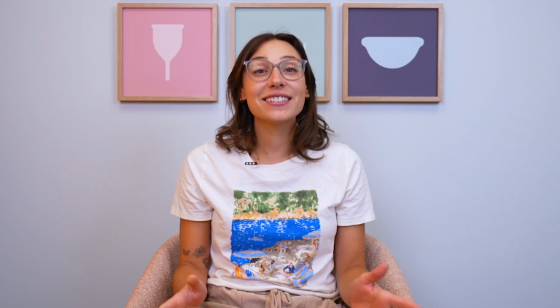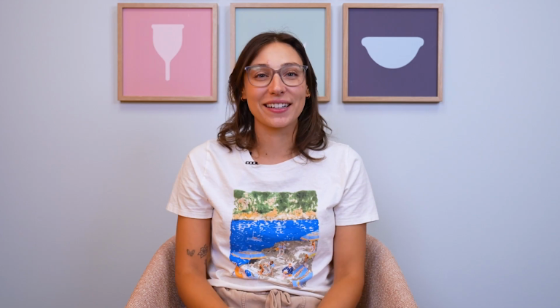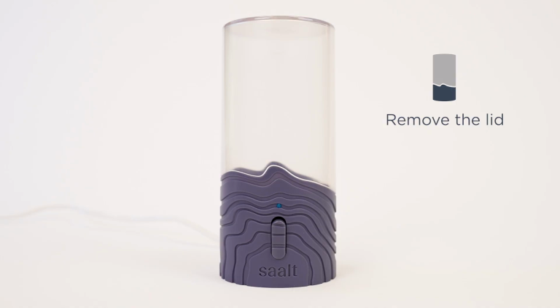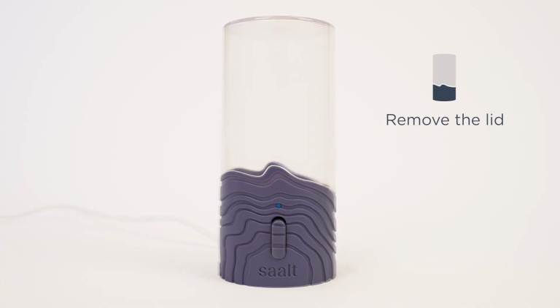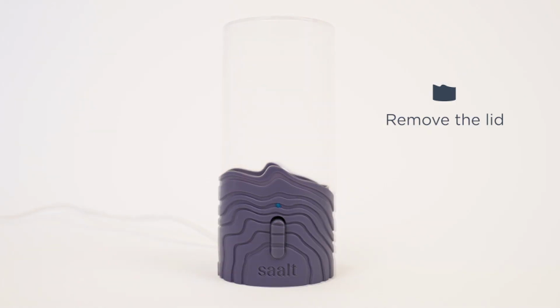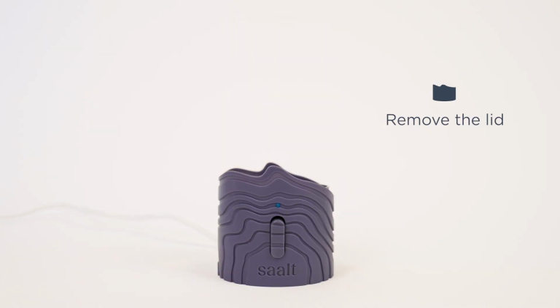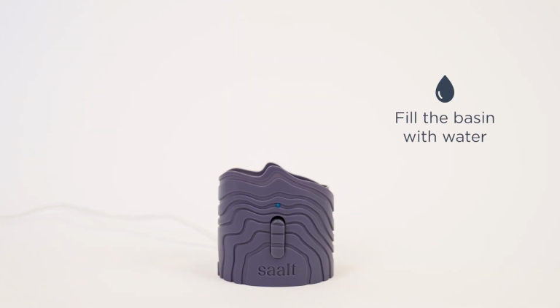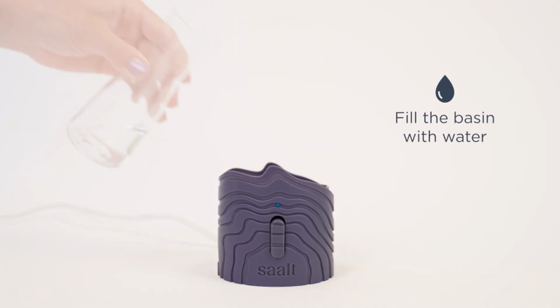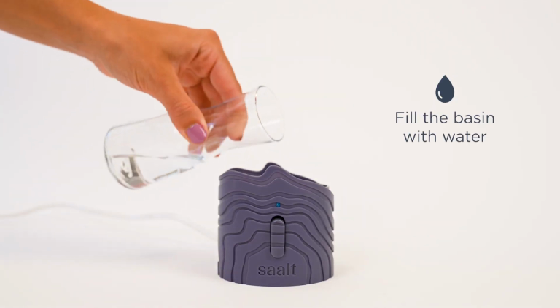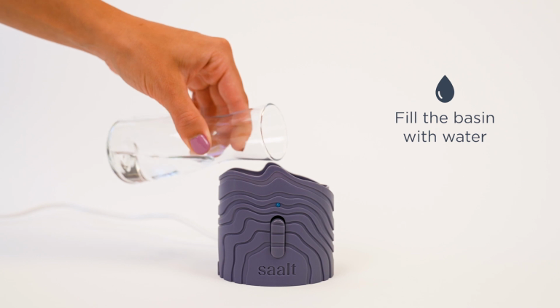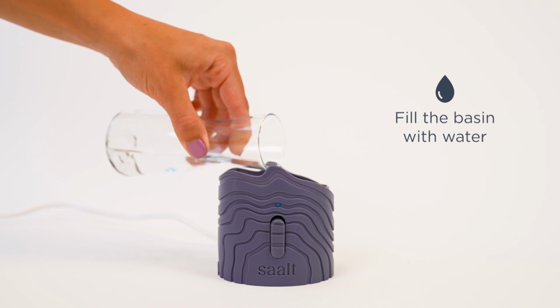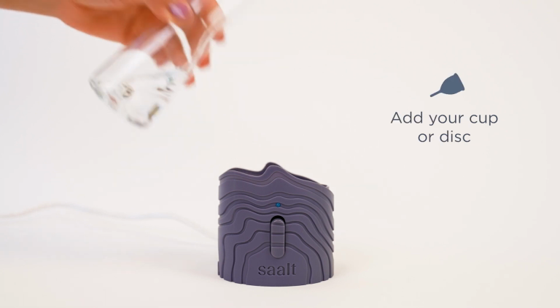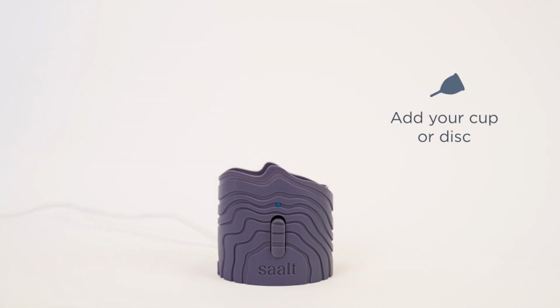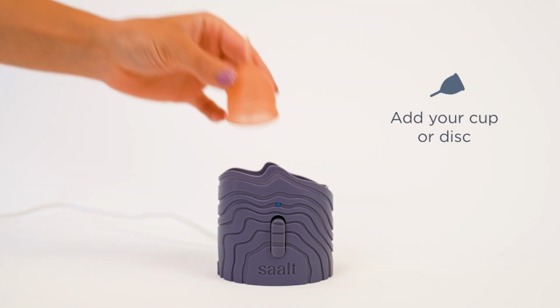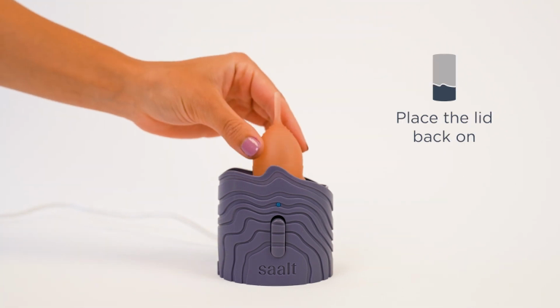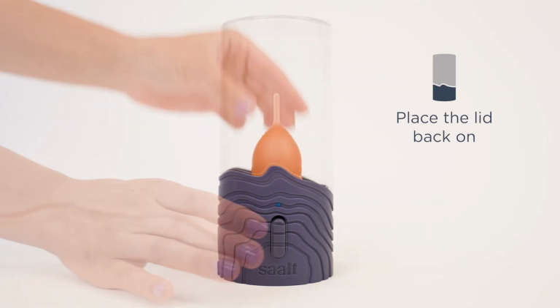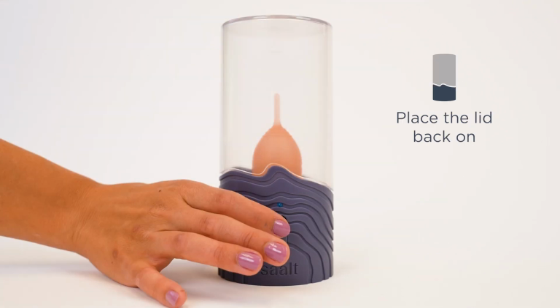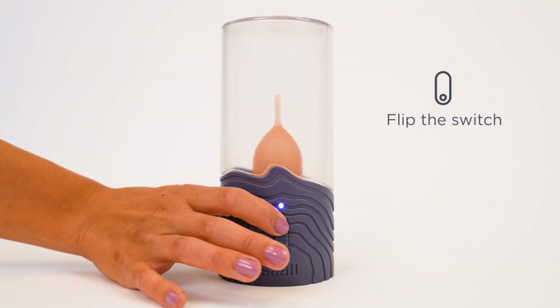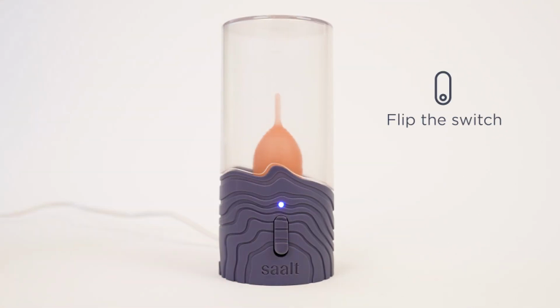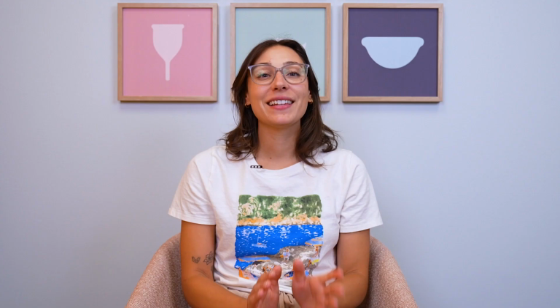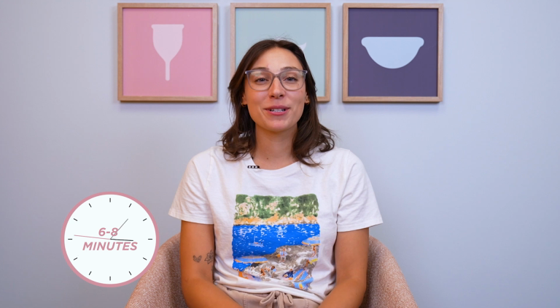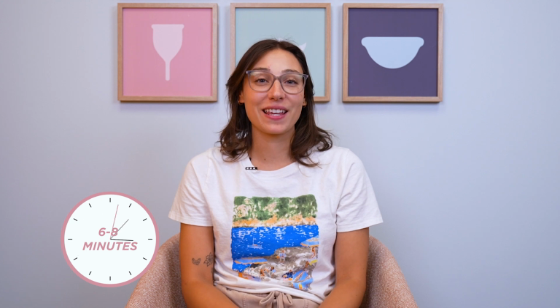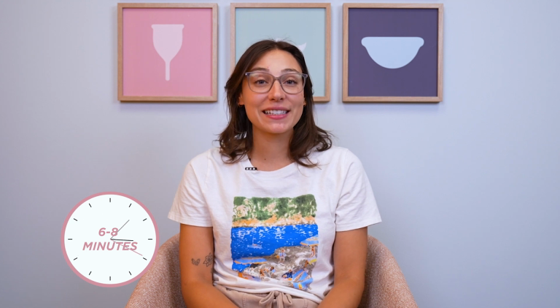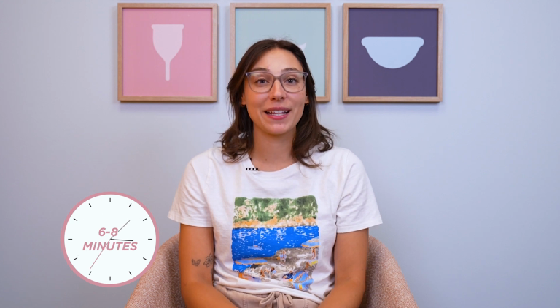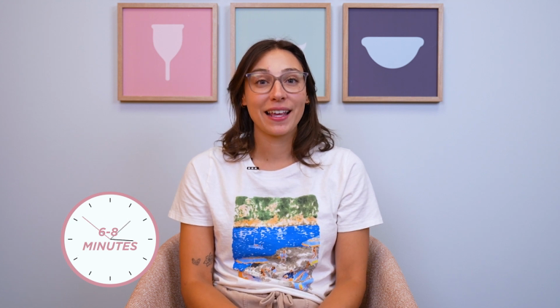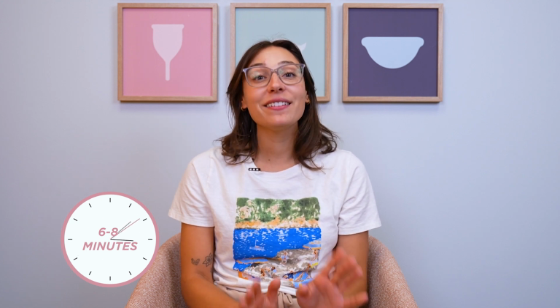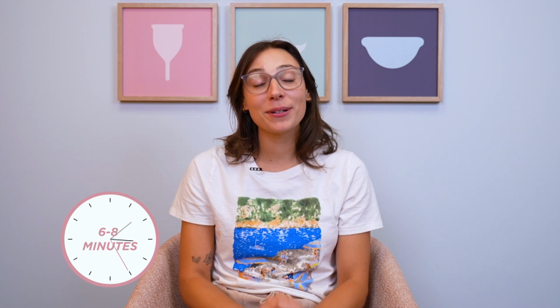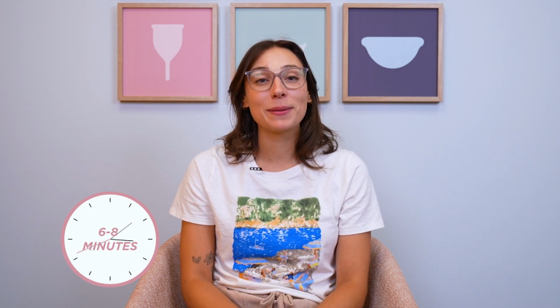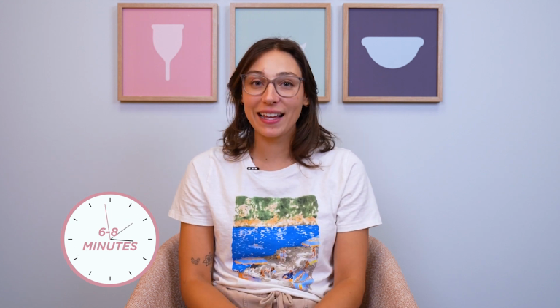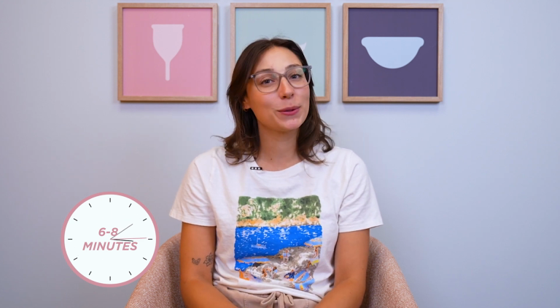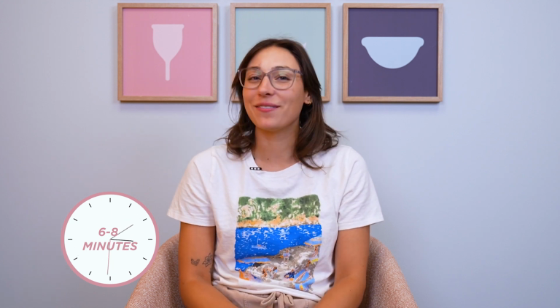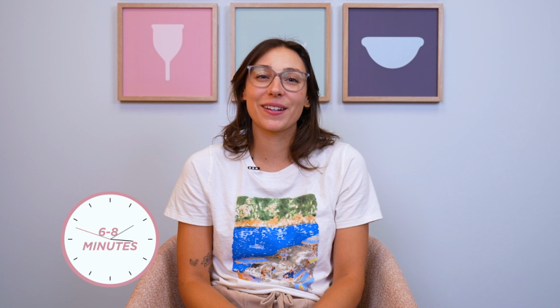Here's how it works: just remove the lid, fill the small basin with water, add your cup or disc, place the lid back on, and flip the switch. Let the steamer do its thing for six to eight minutes, and then your cup or disc will be sanitized, cooled, and ready to use.